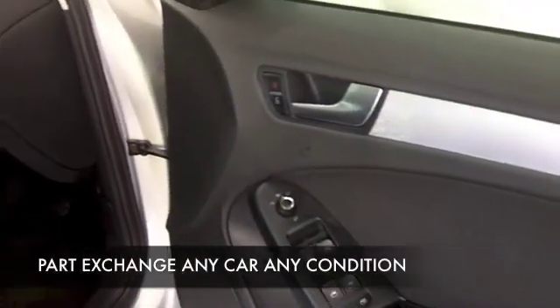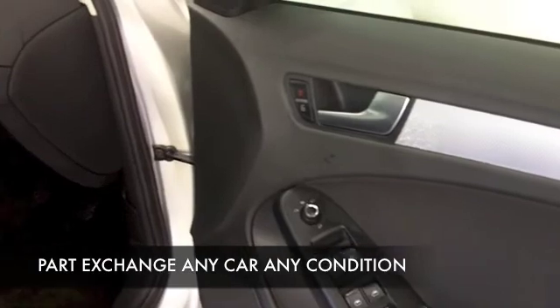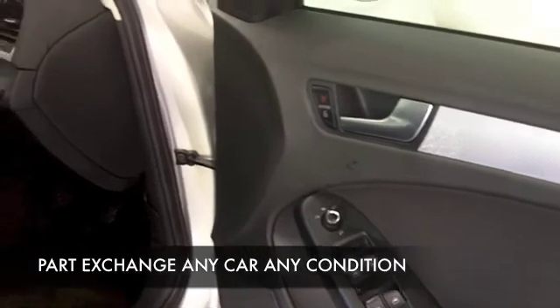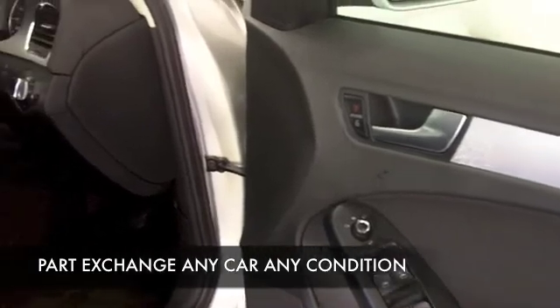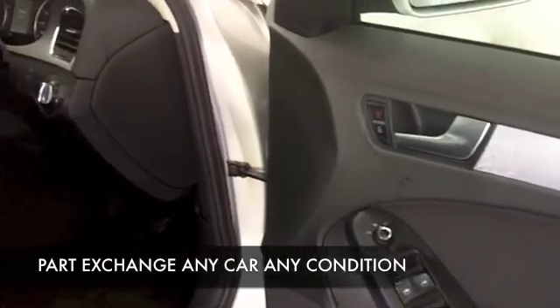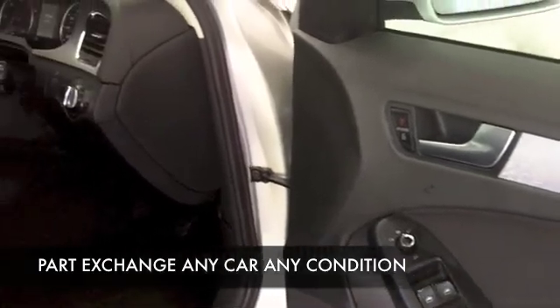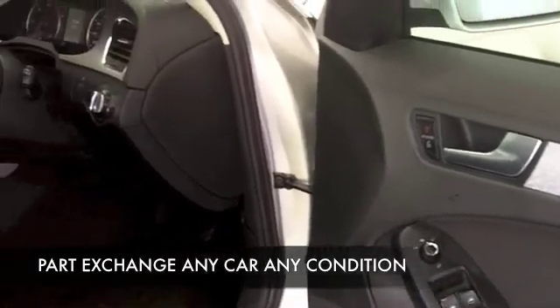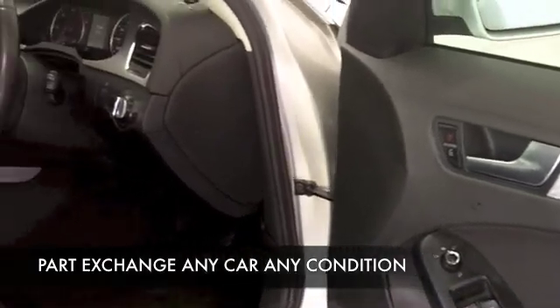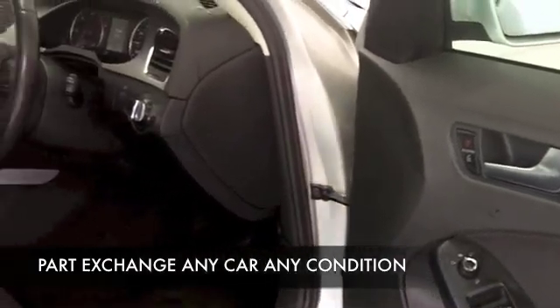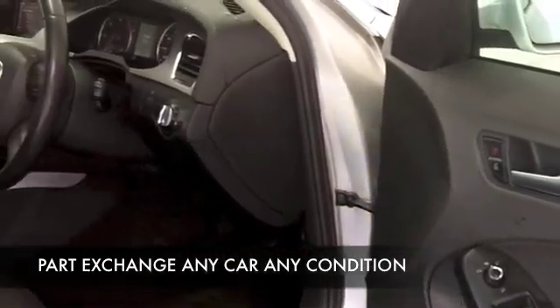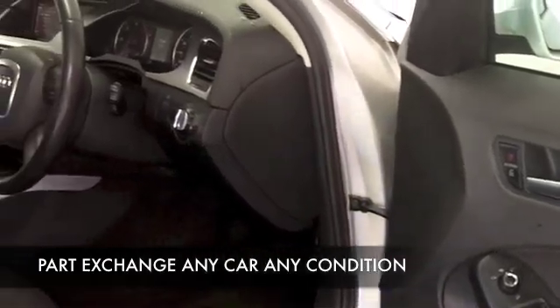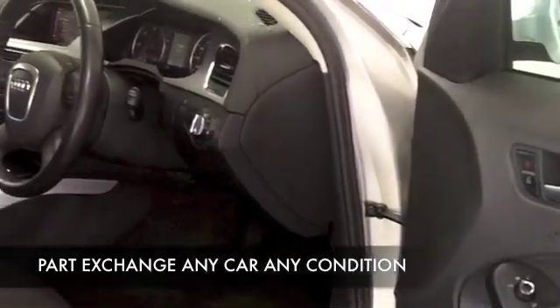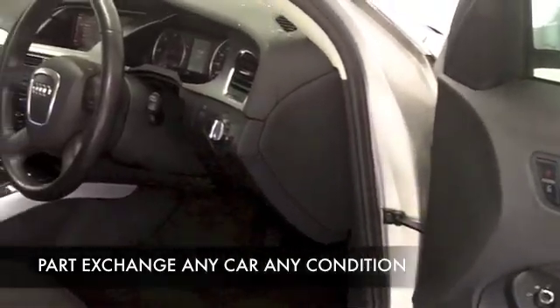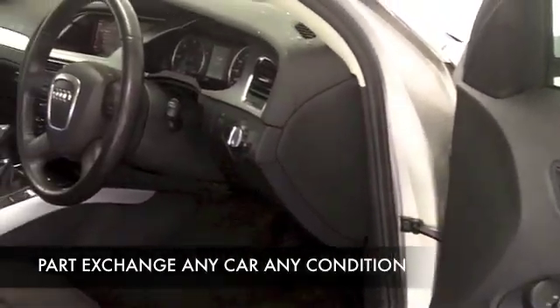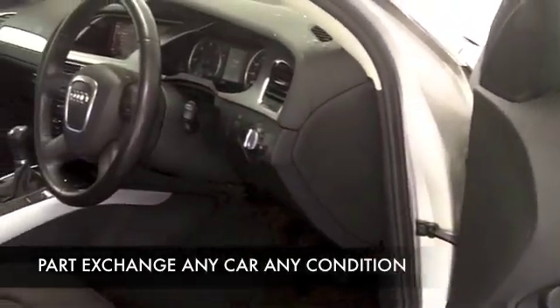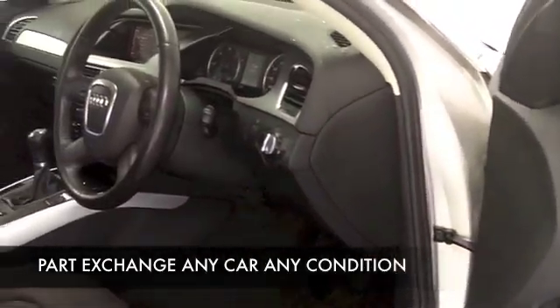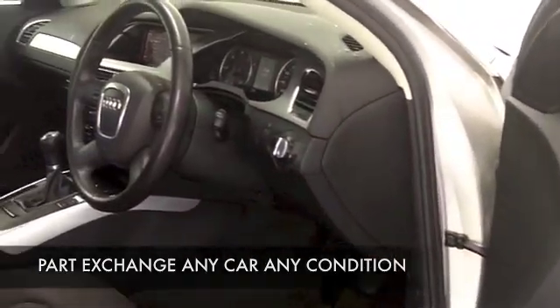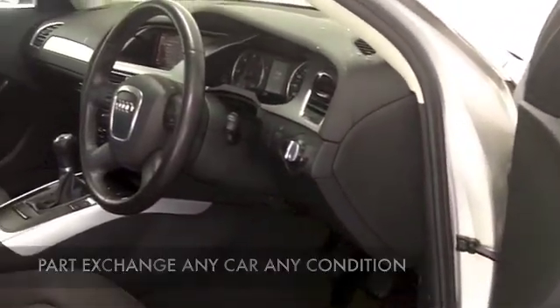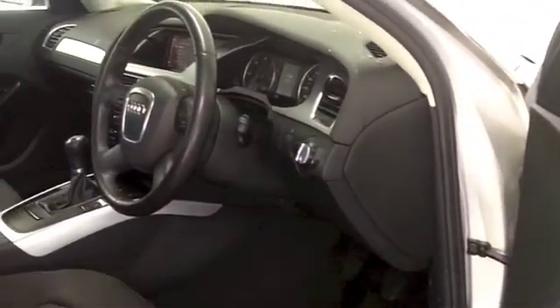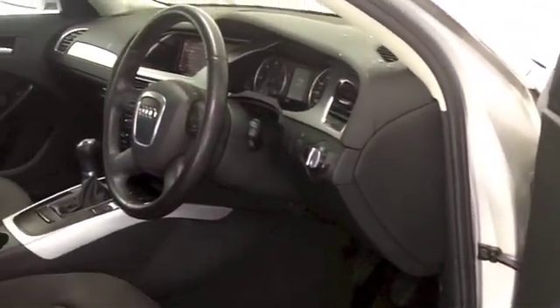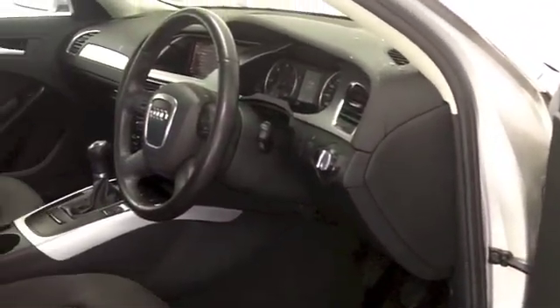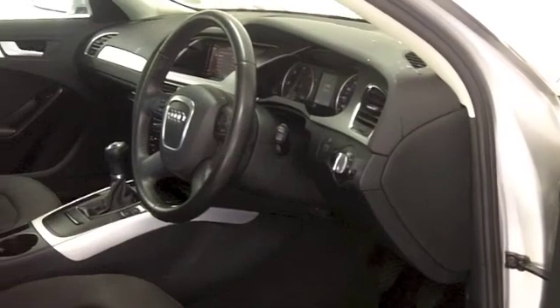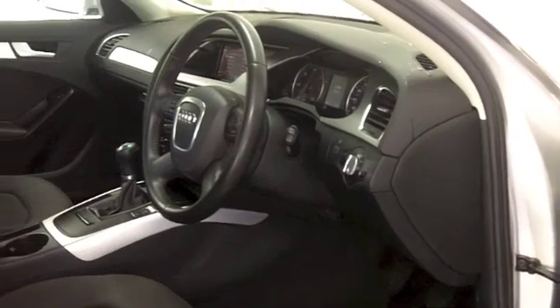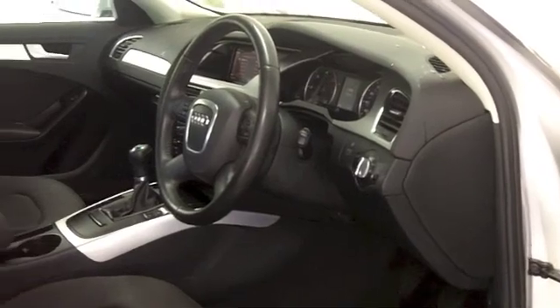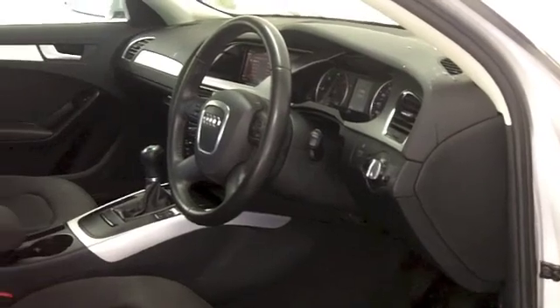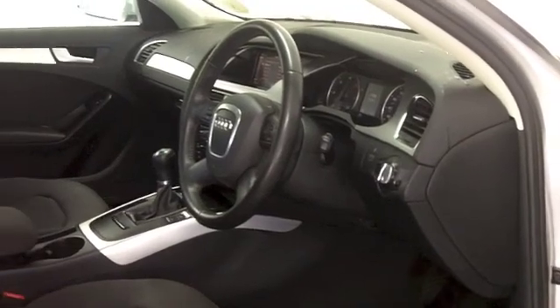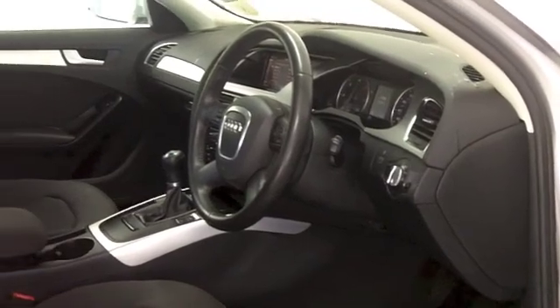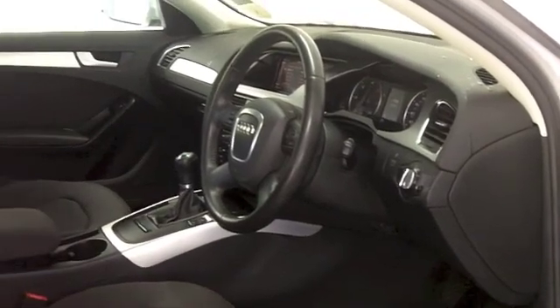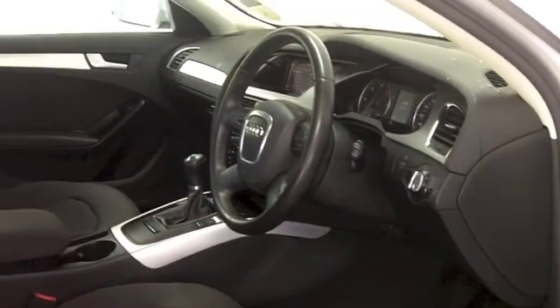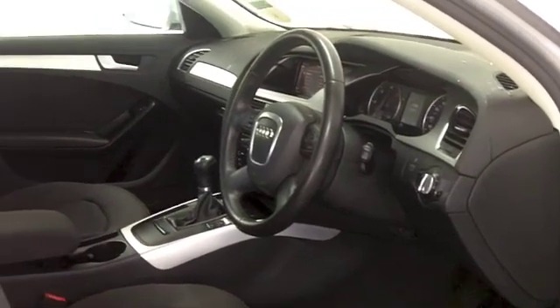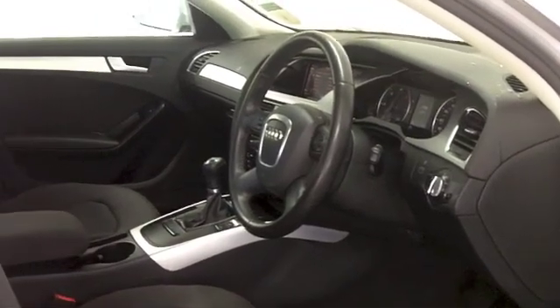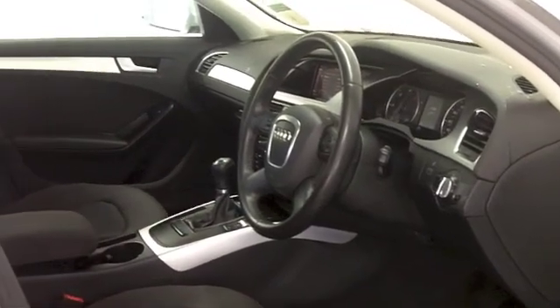A comfortable cabin with cloth seats in this one, and you've got everything there like climate control, power assisted steering, and a decent sounding music system.